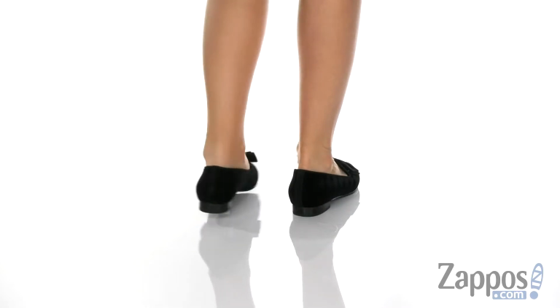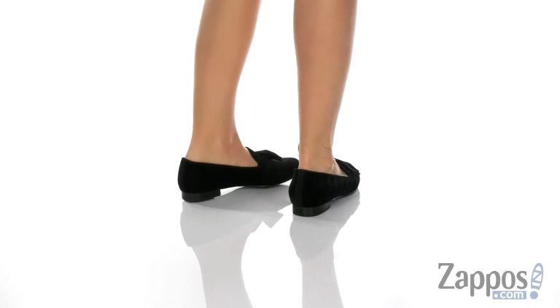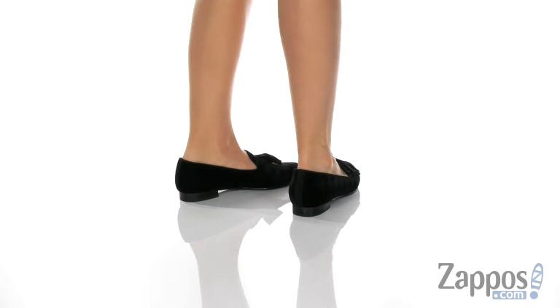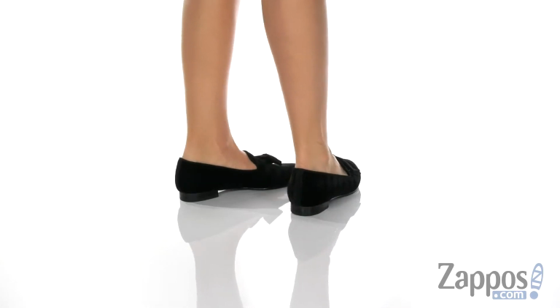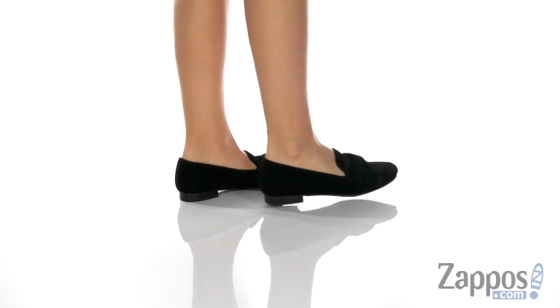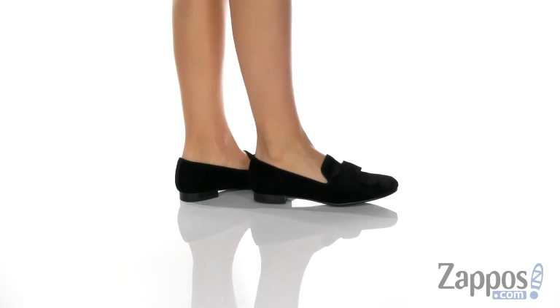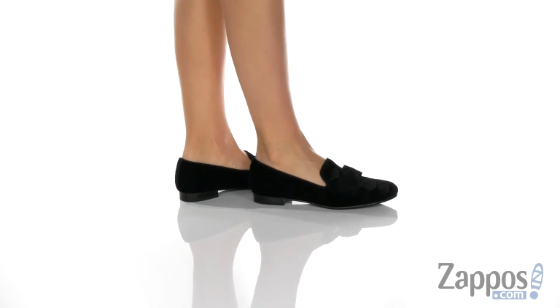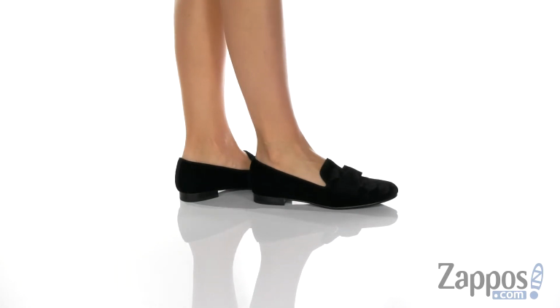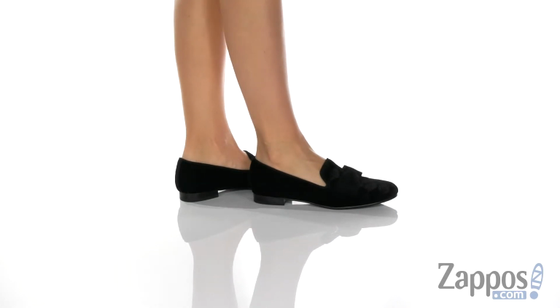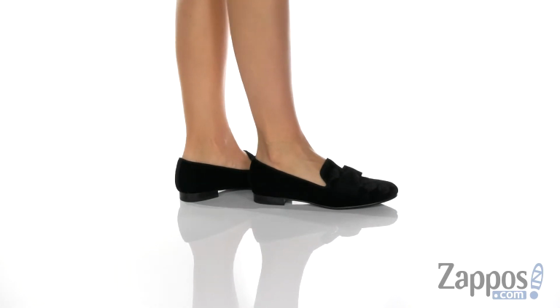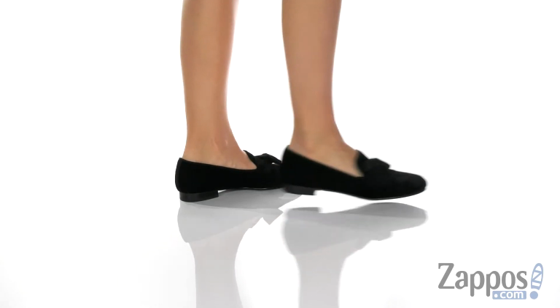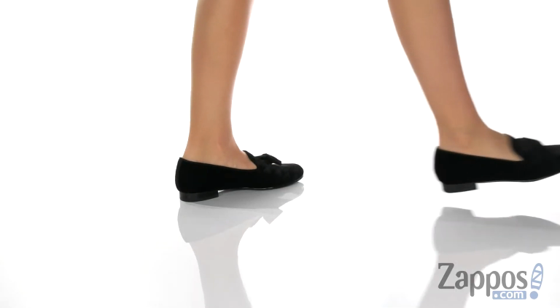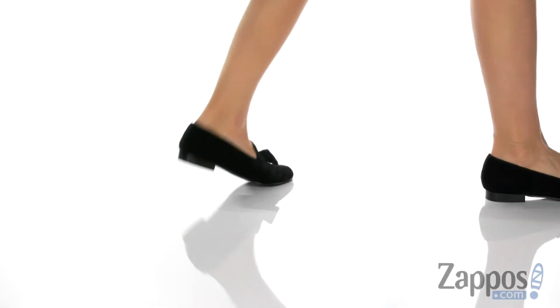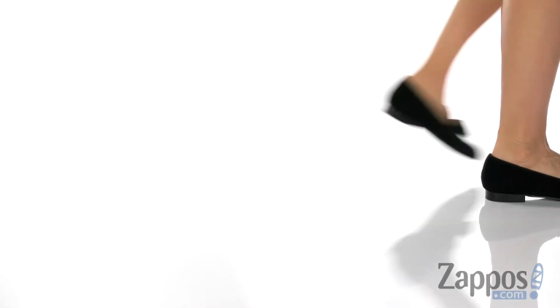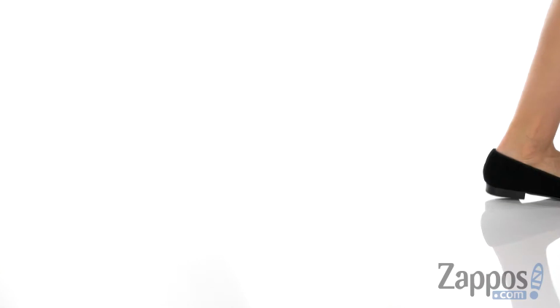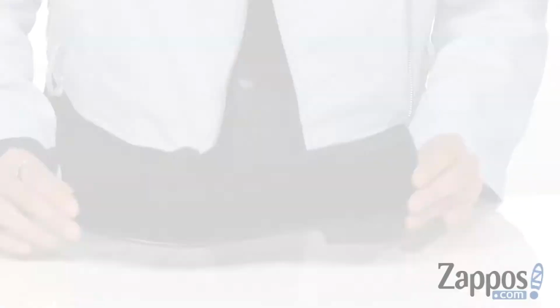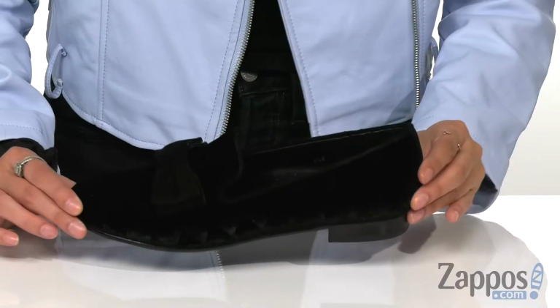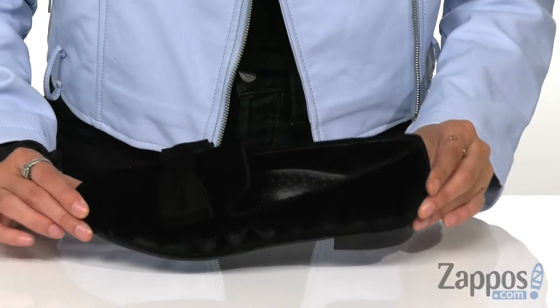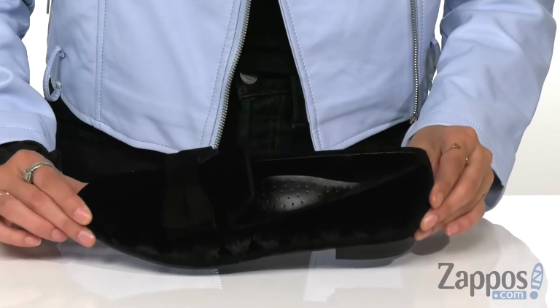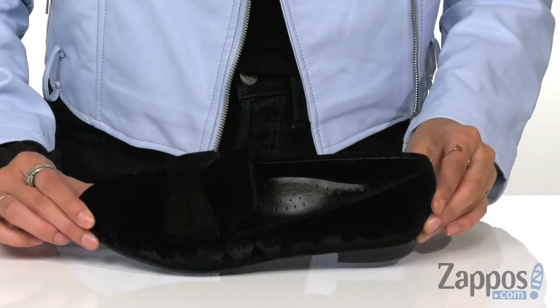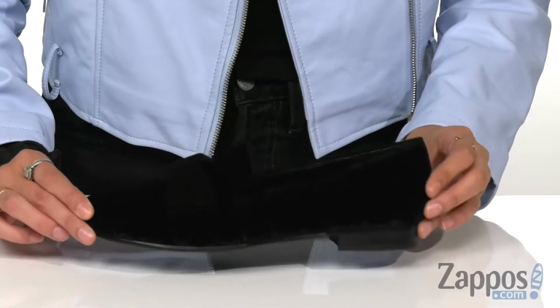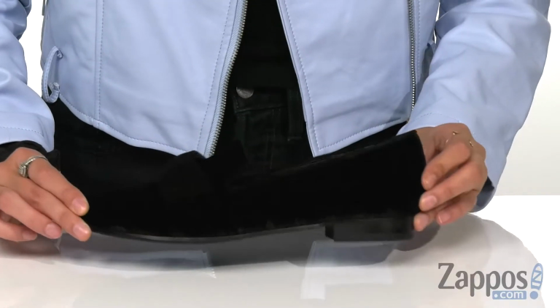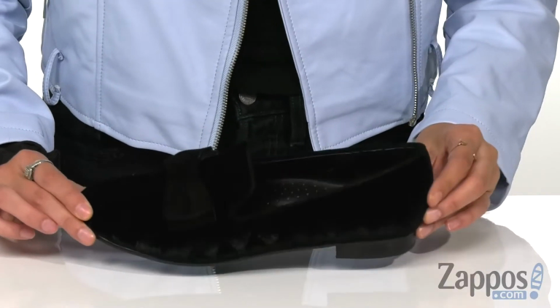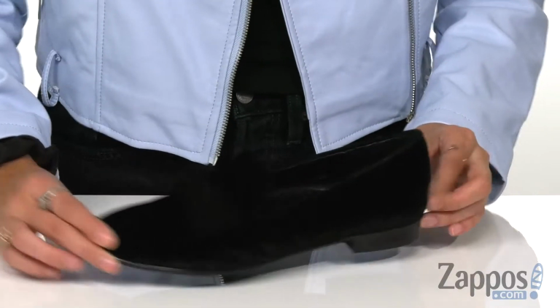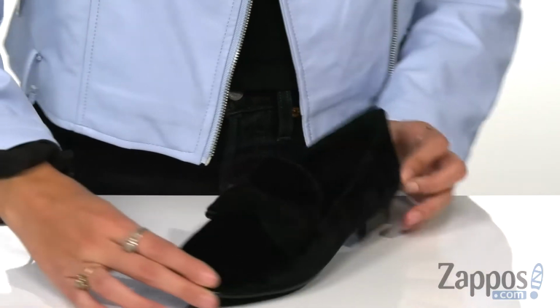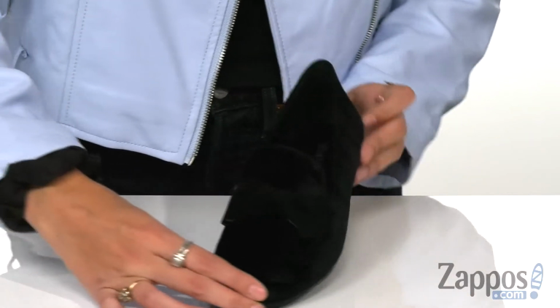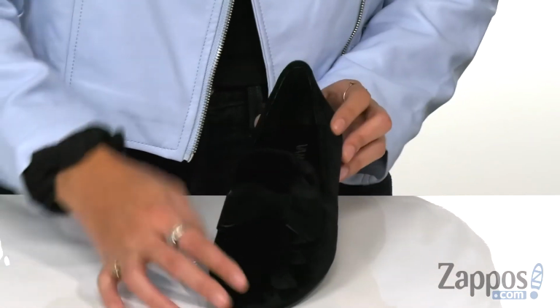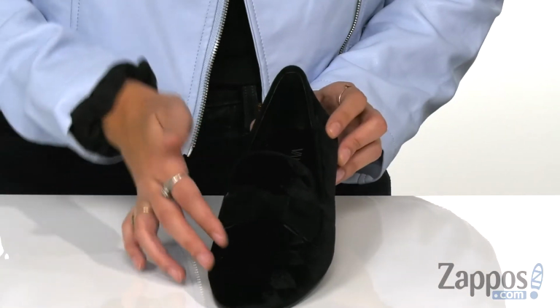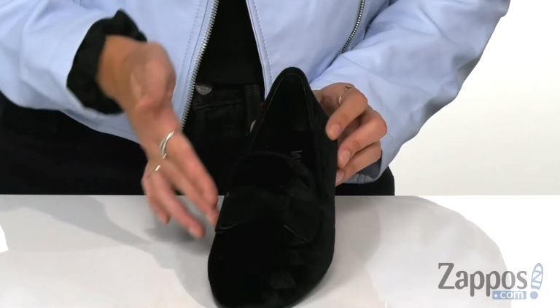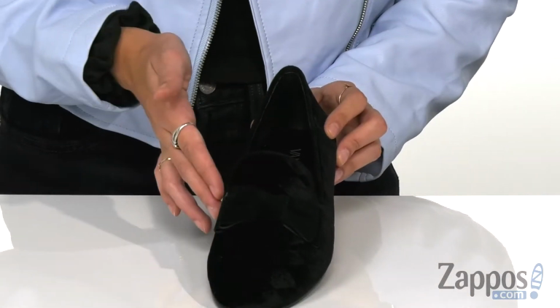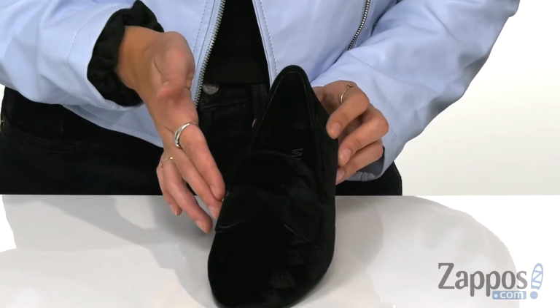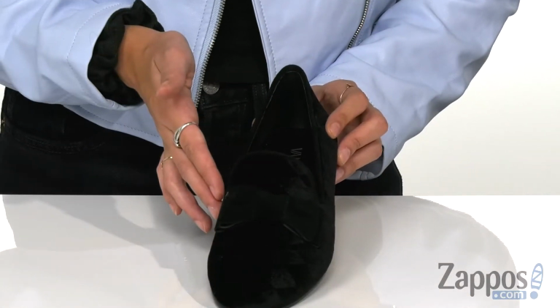These flip-on loafers have a velvet upper that lends a luxurious vibe, and it has this awesome diamond texture design complemented with this cute bow on the front.